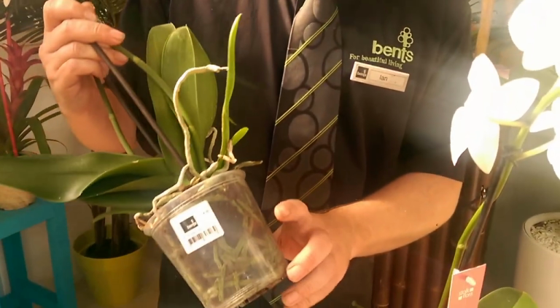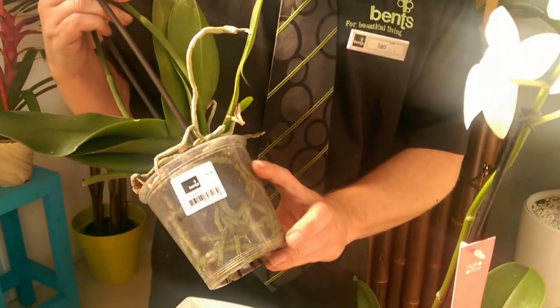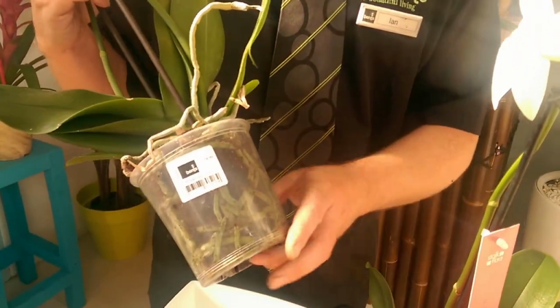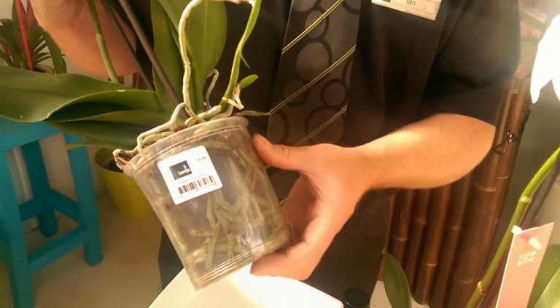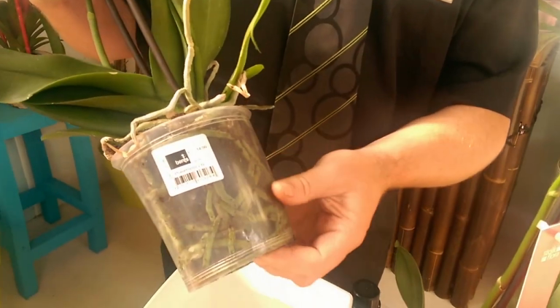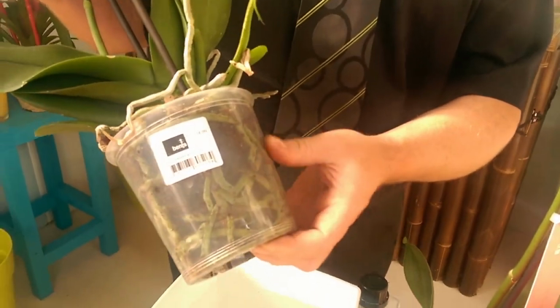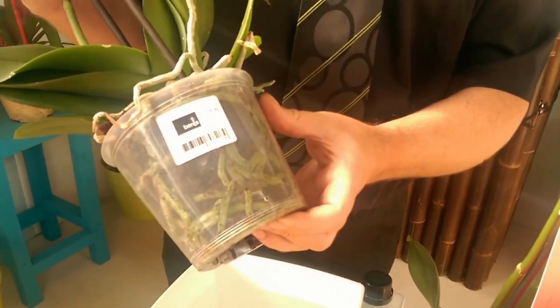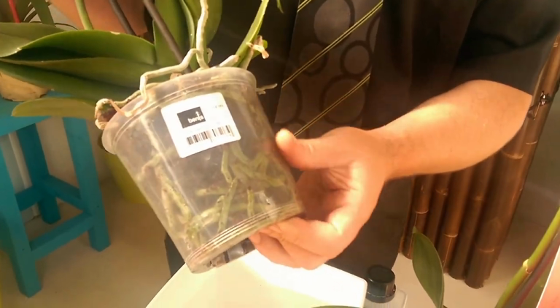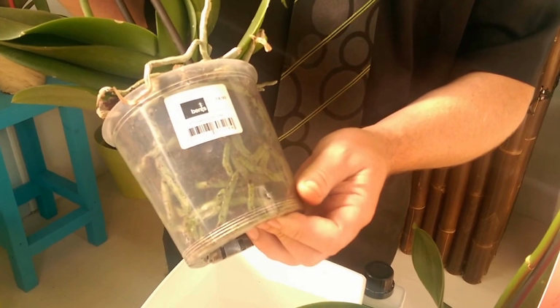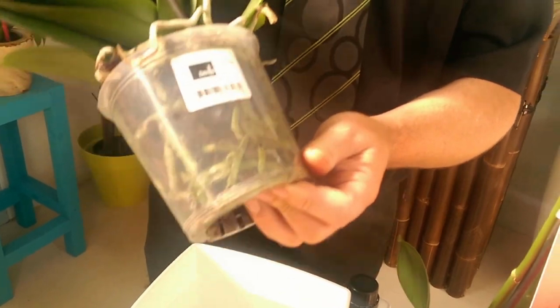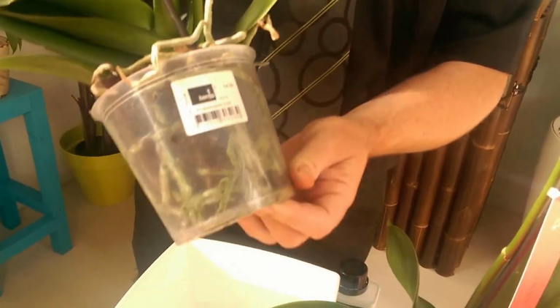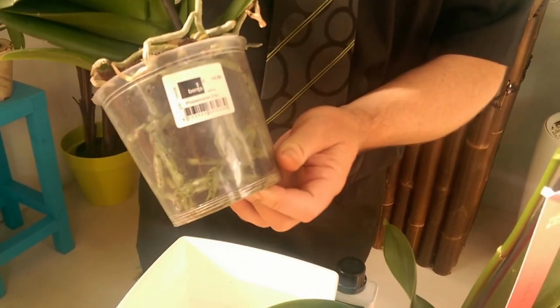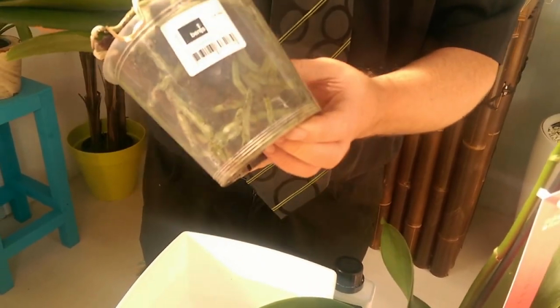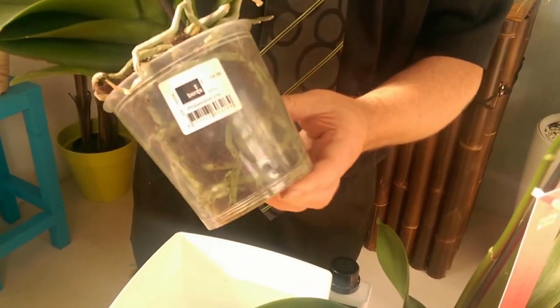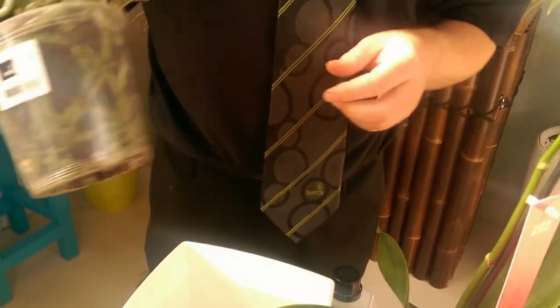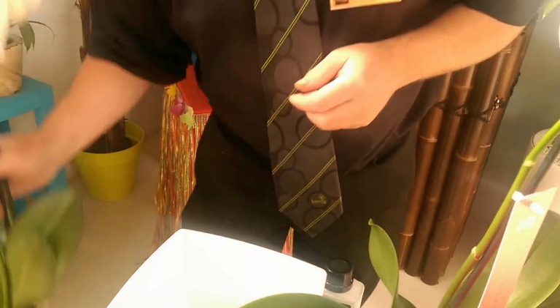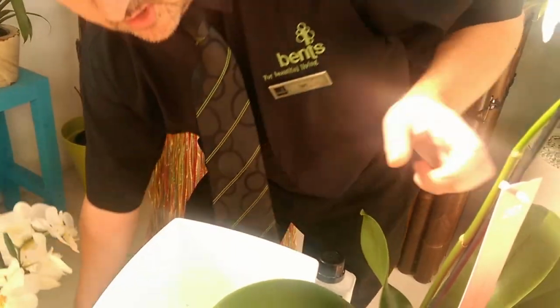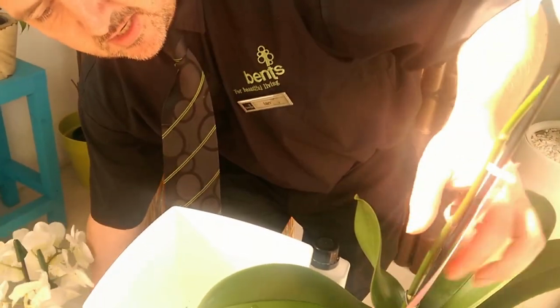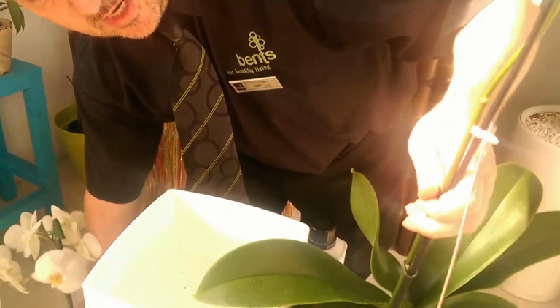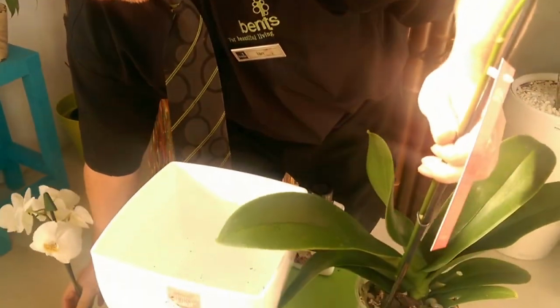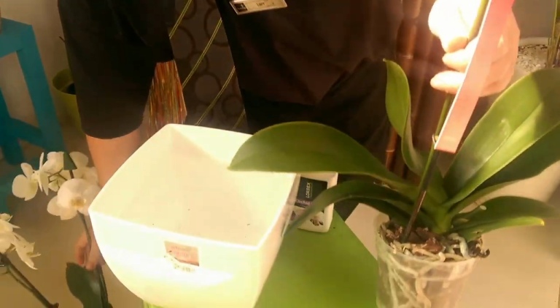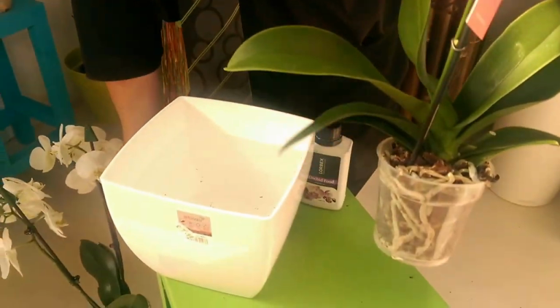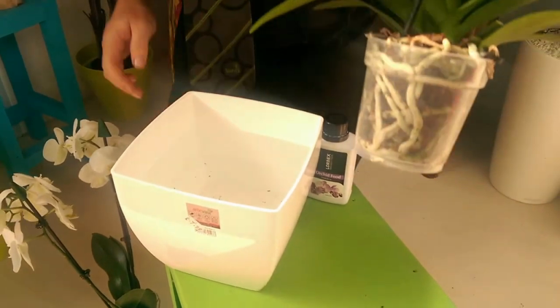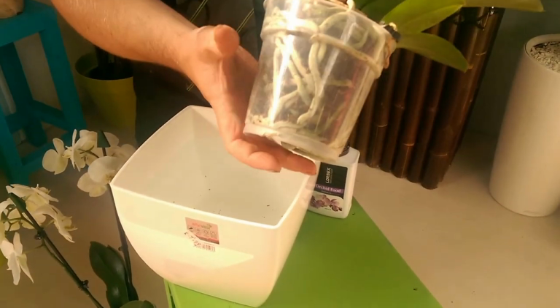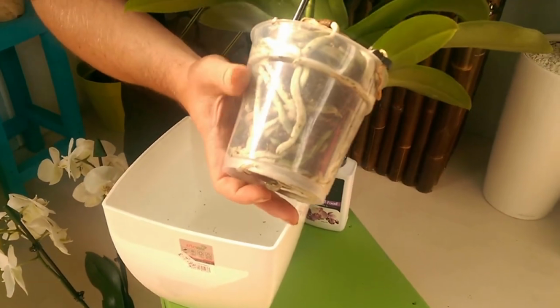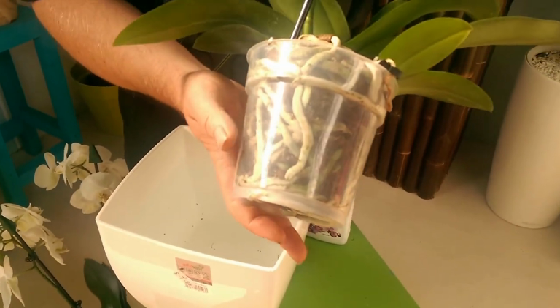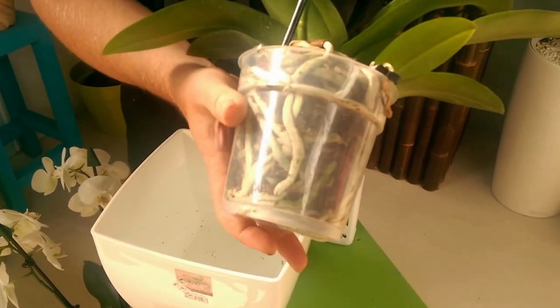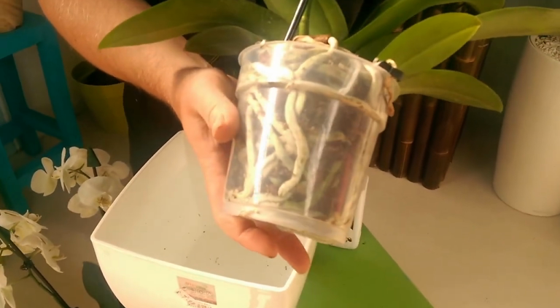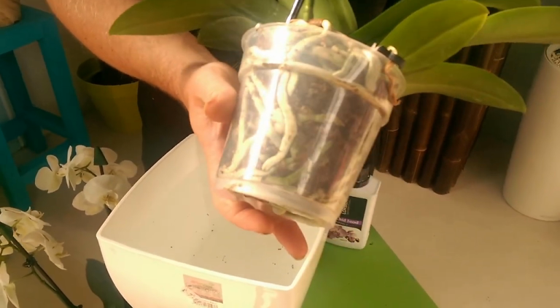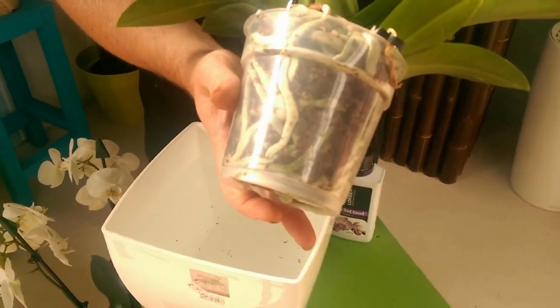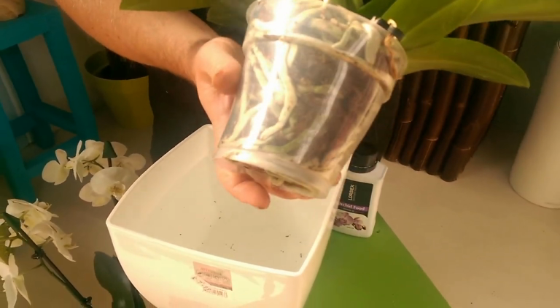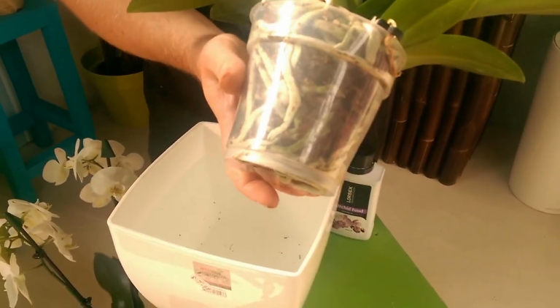If the roots through the clear pot look like a greeny colour, it doesn't need watering — that's fine. Once they get to the stage where they've got a silvery grey colour, that's the best time then to water your orchid.